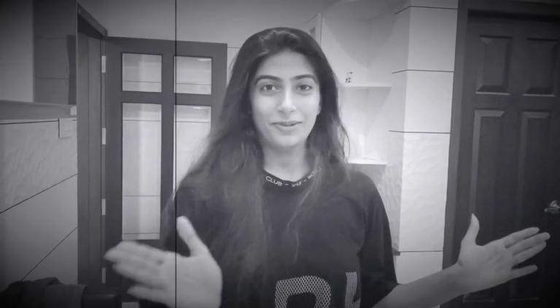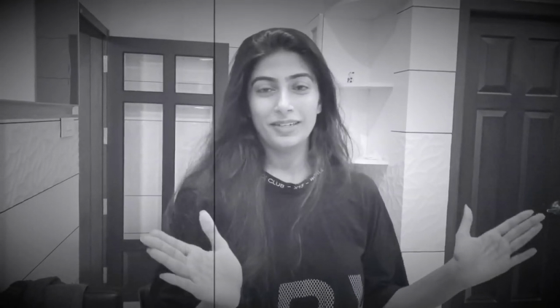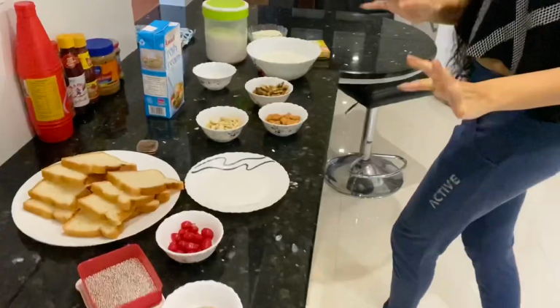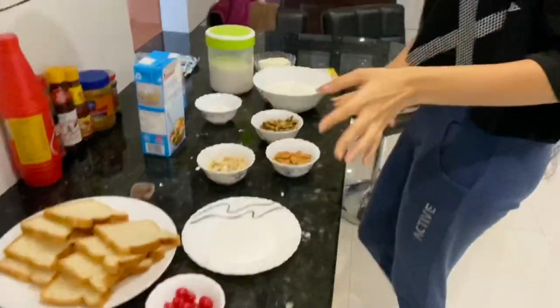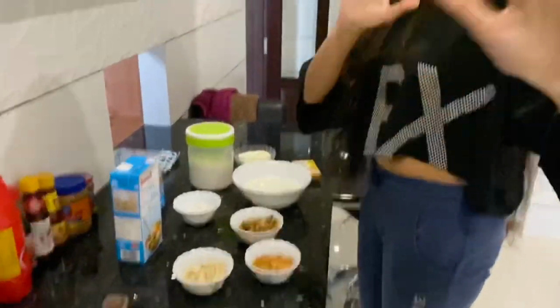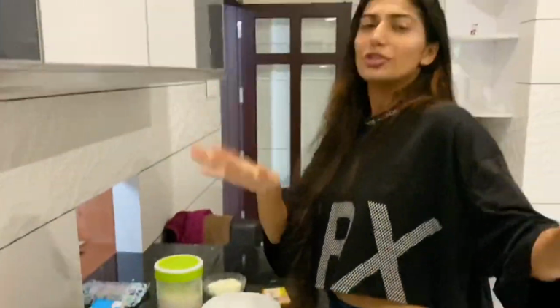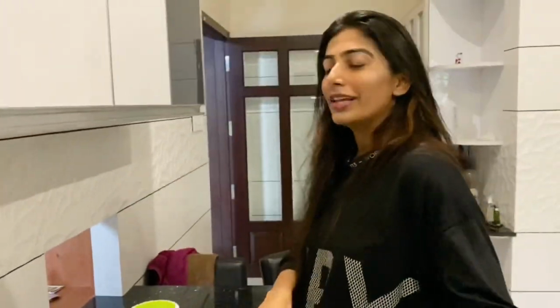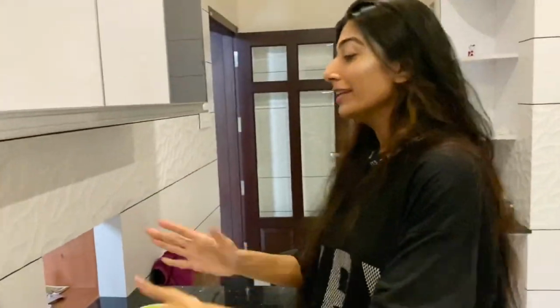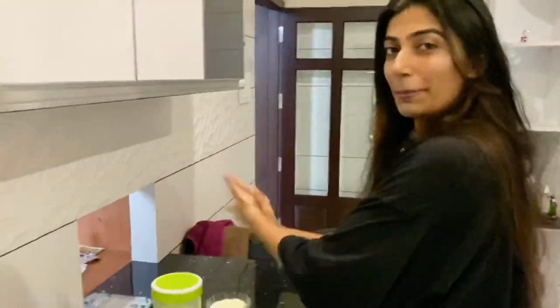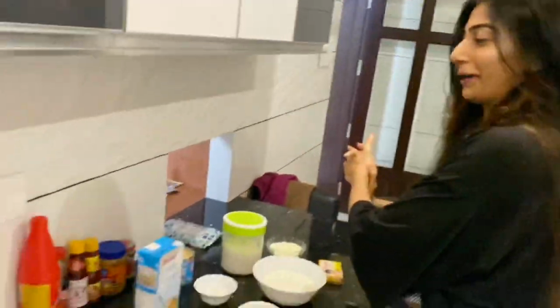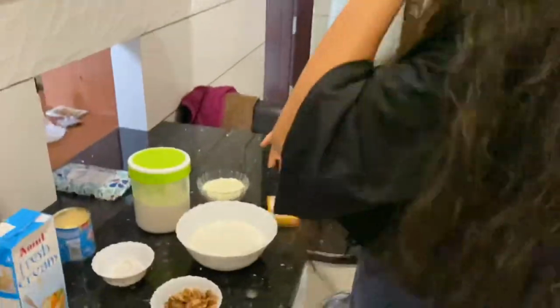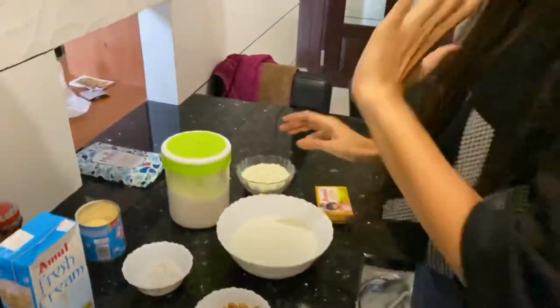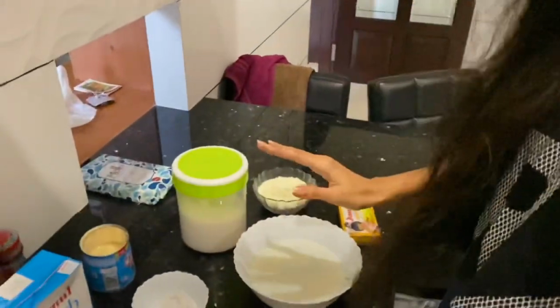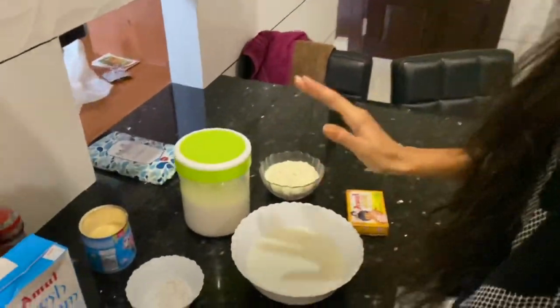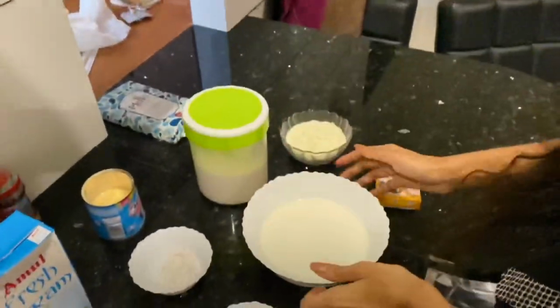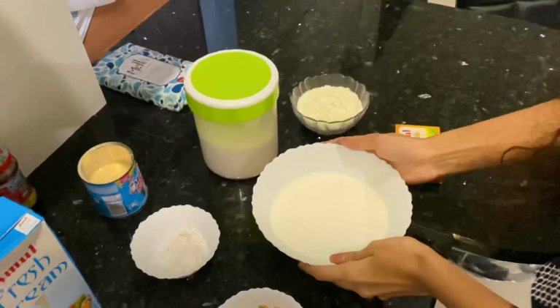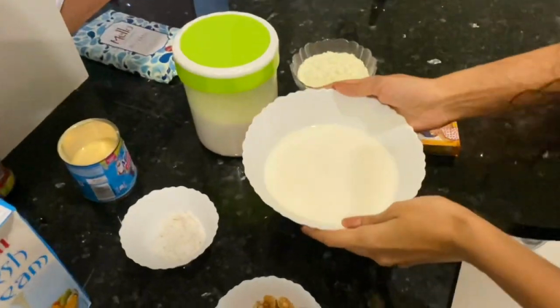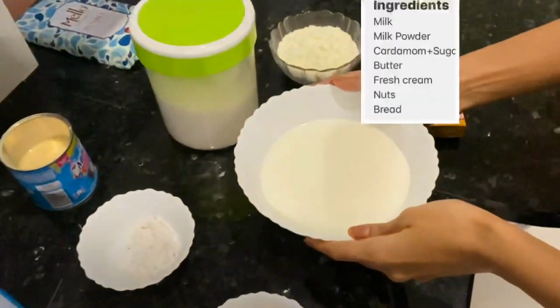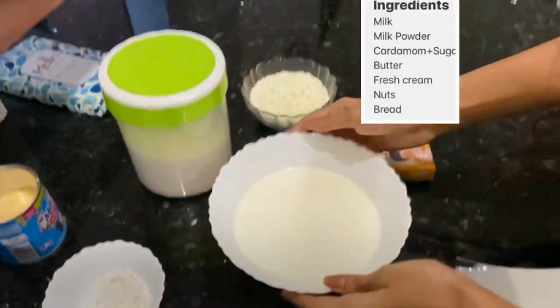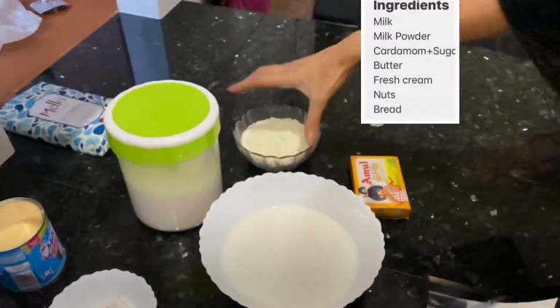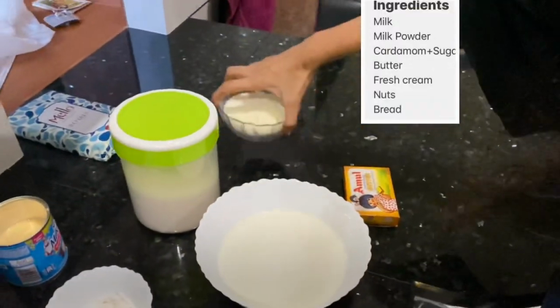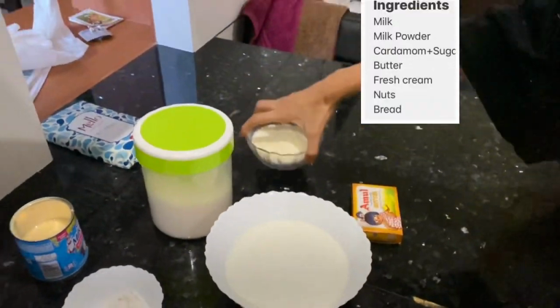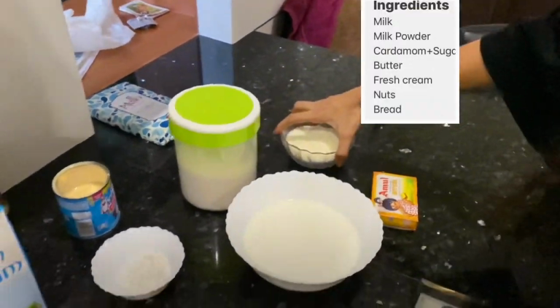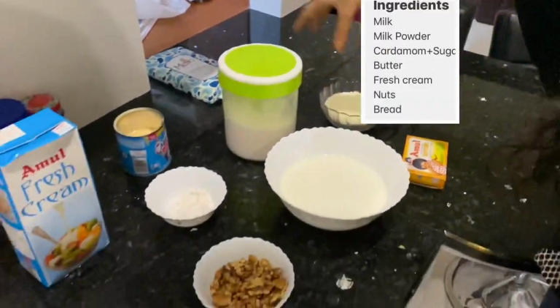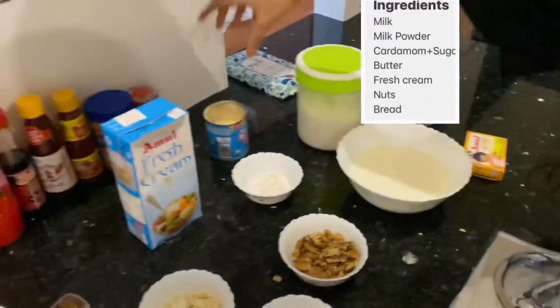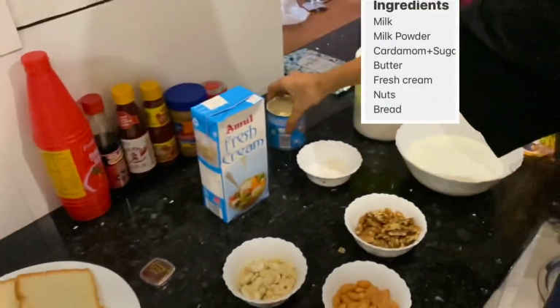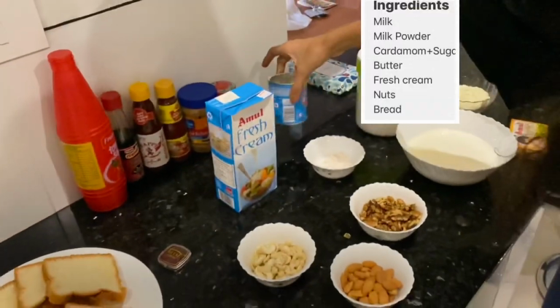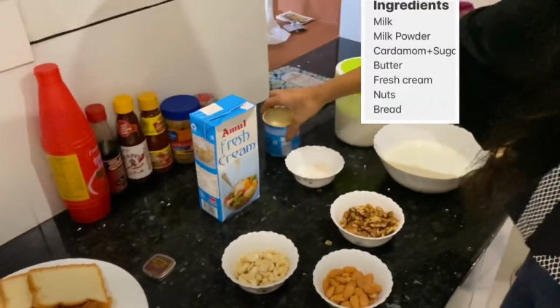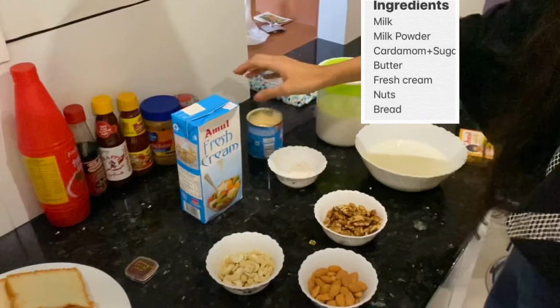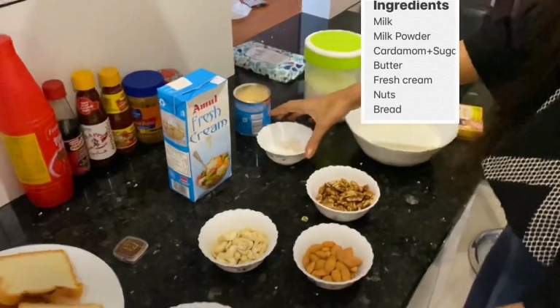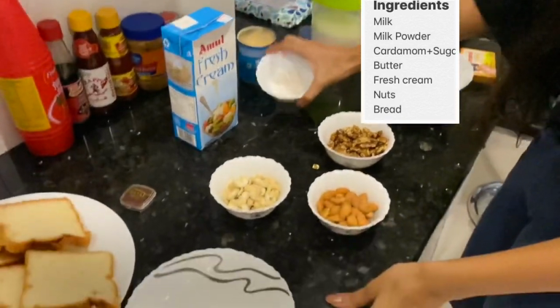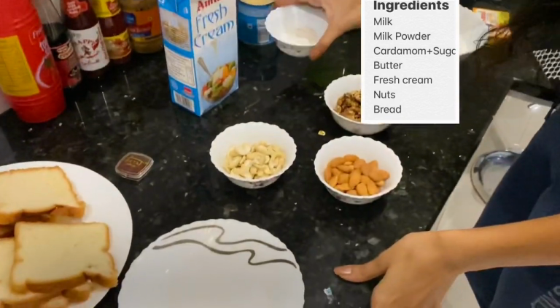Now we are going to the ingredients. Here are the major ingredients: milk, milk powder, and milk made. Optionally, we have a little cardamom powder.